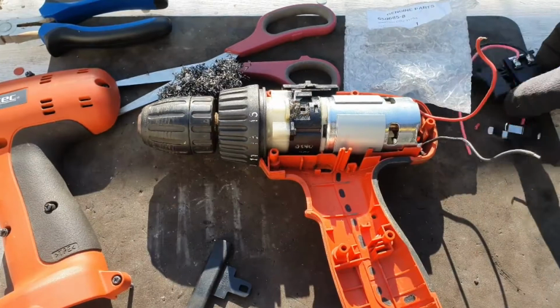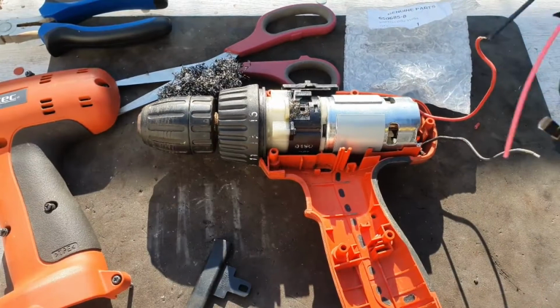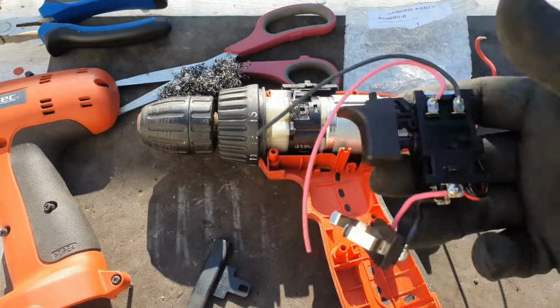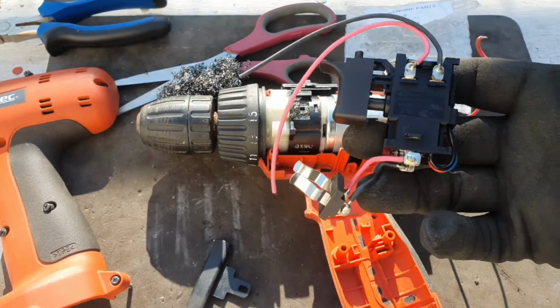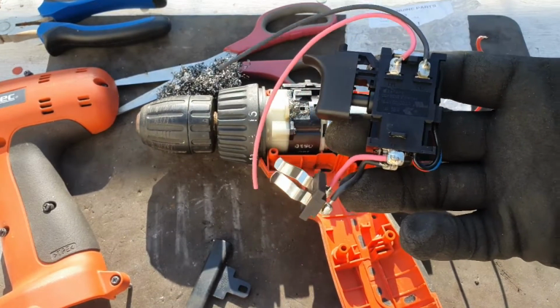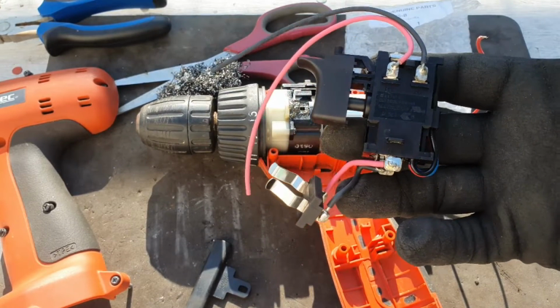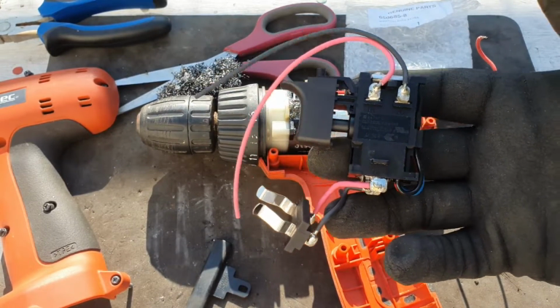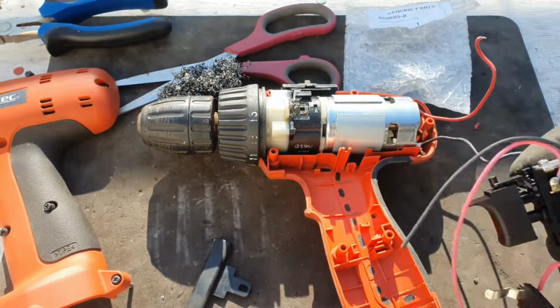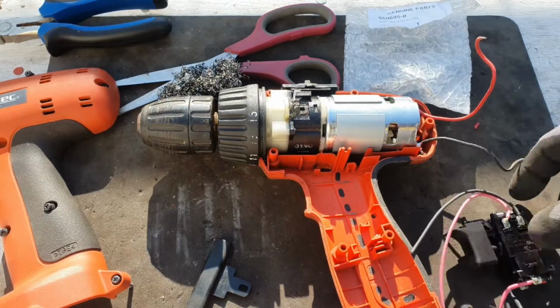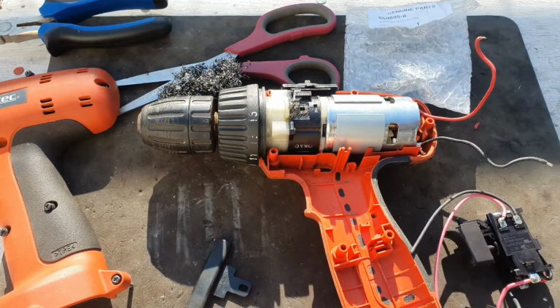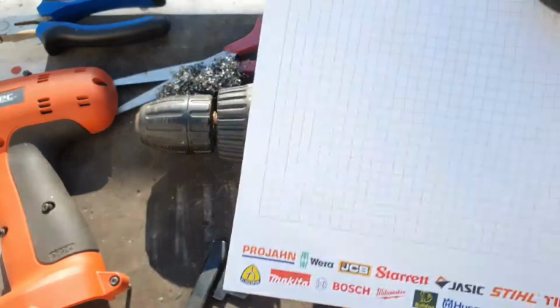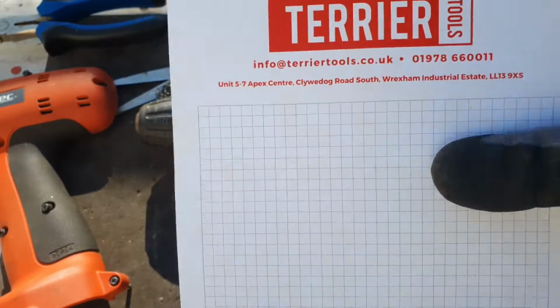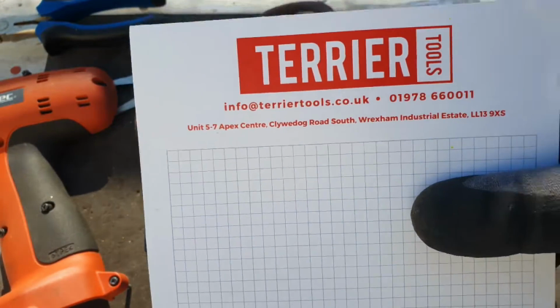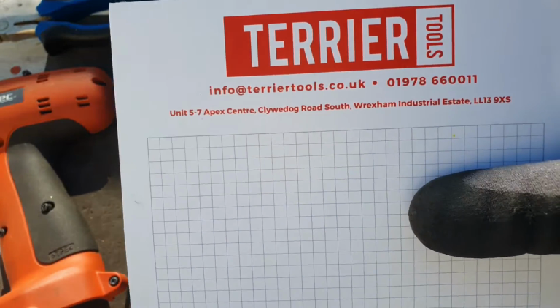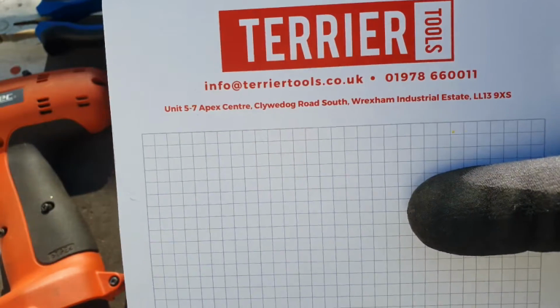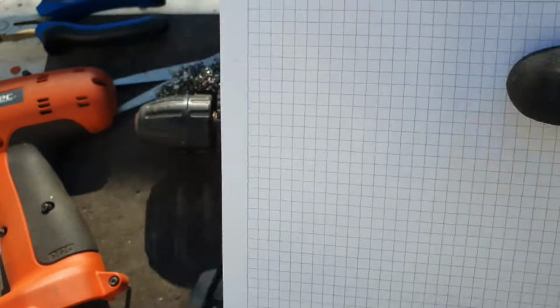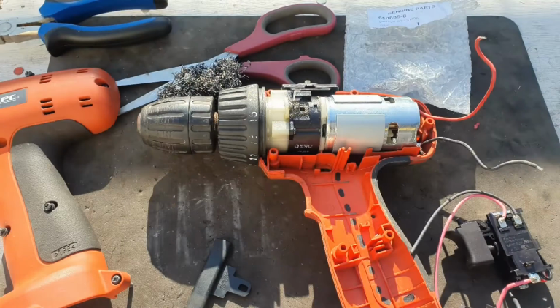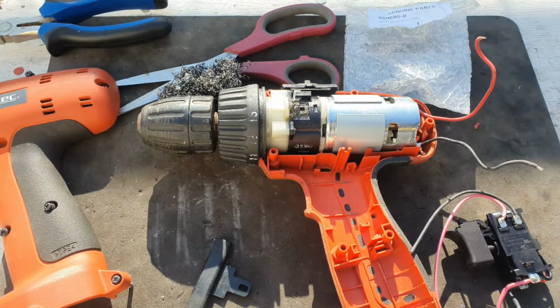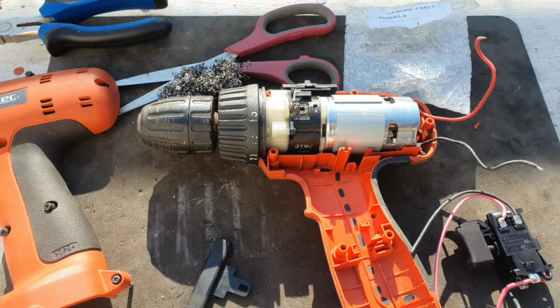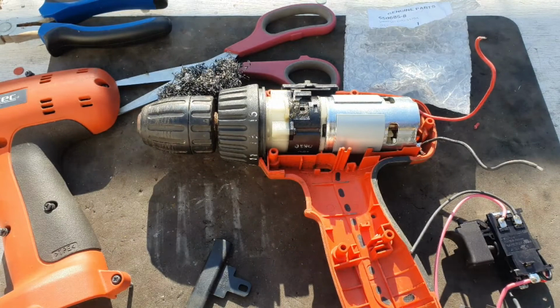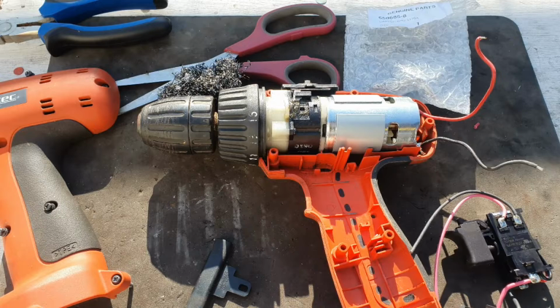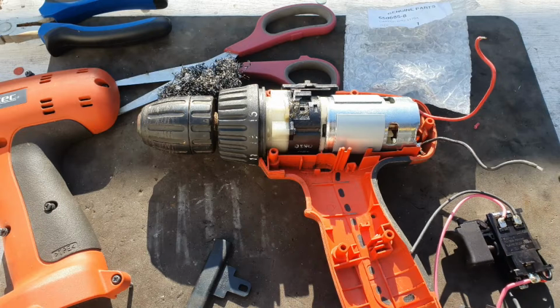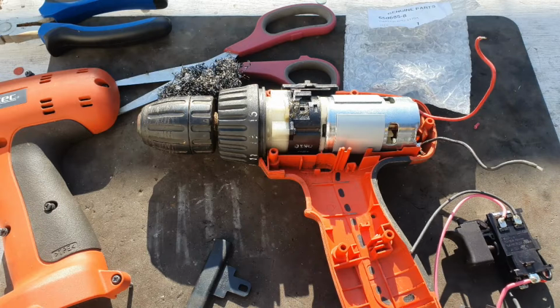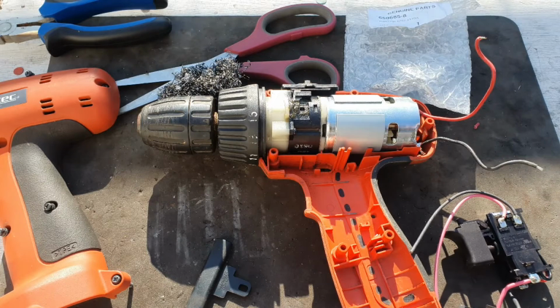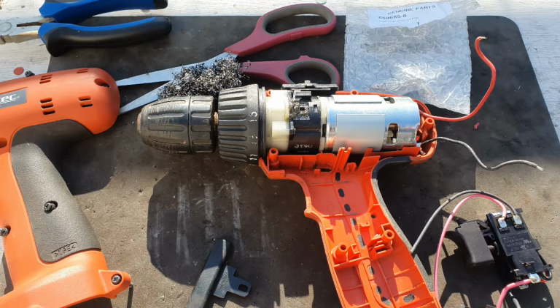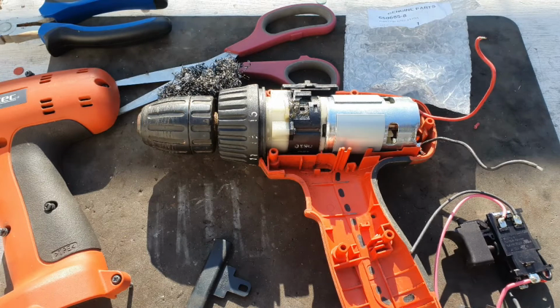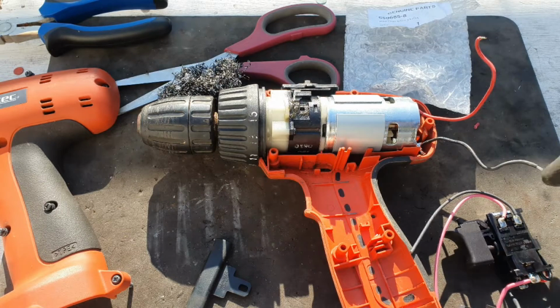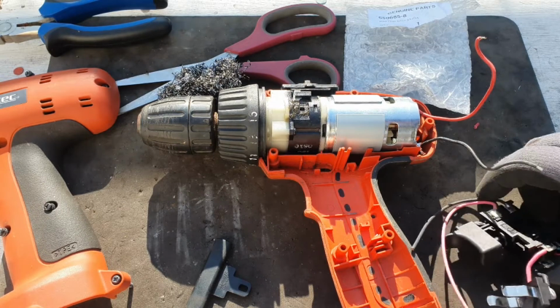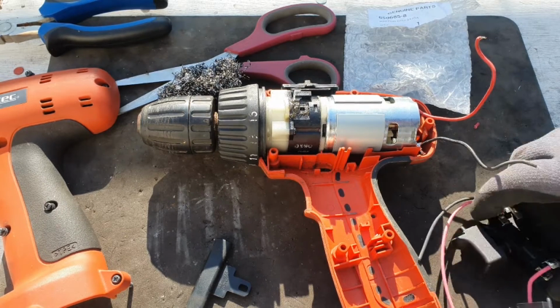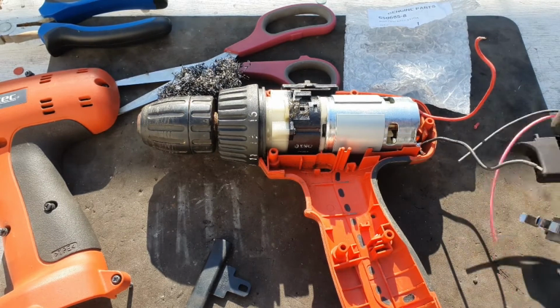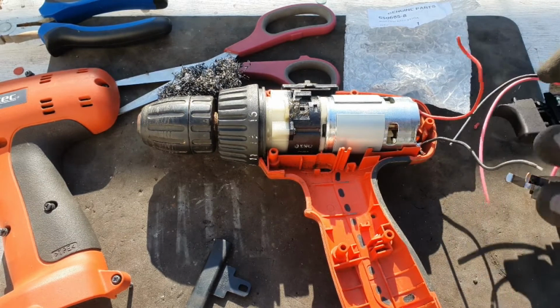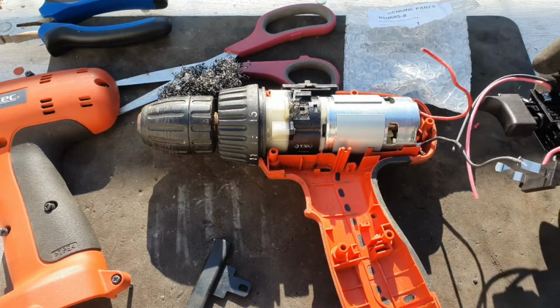I had an inkling that the switch was the problem, so I ordered this new one from Terrier Tools. That's them — if you want to get in touch with them. I'm not sponsored by them or anything, but I just like to give them a shout out because they're very good for these hard-to-get parts.